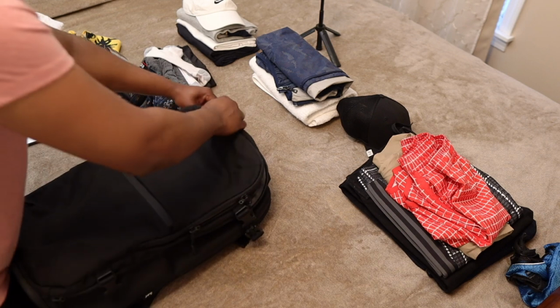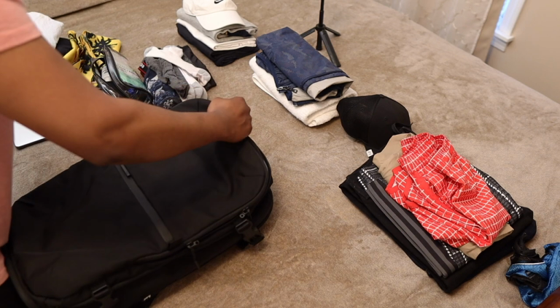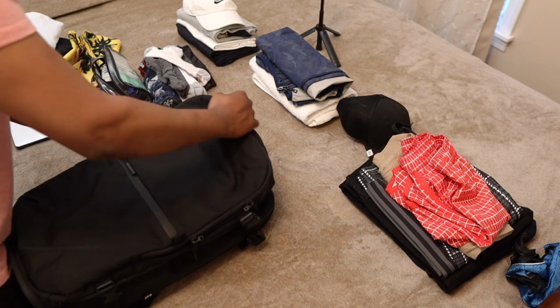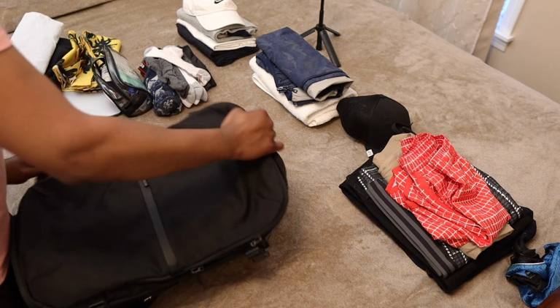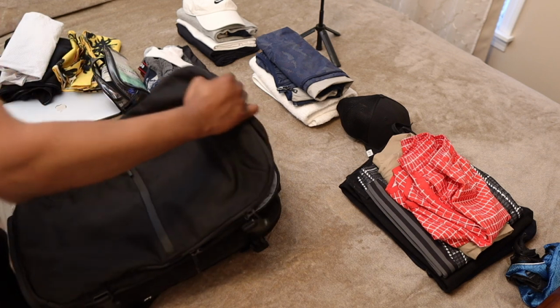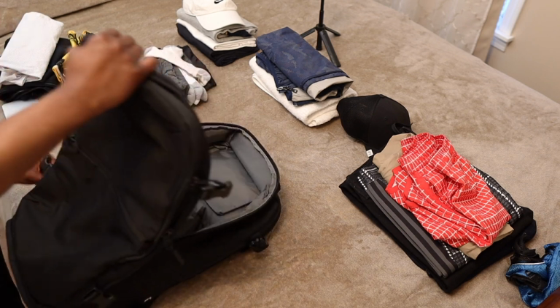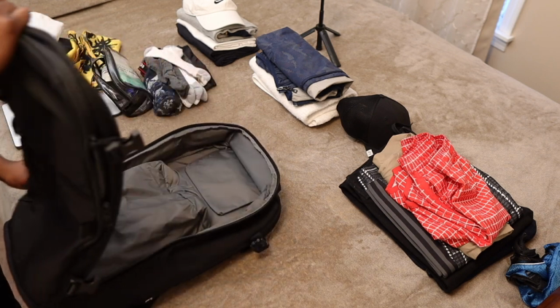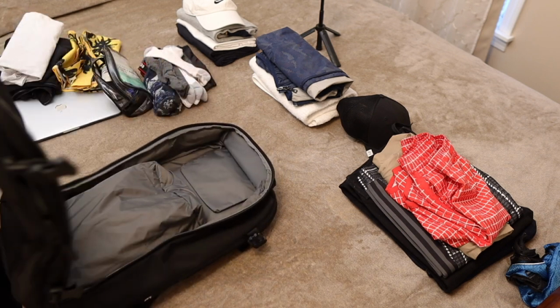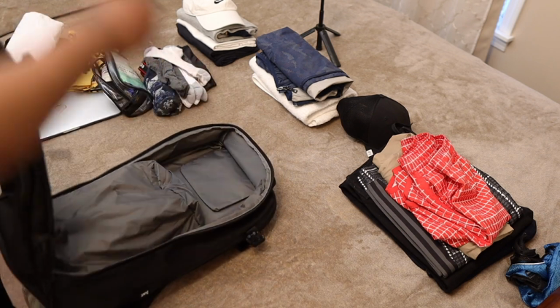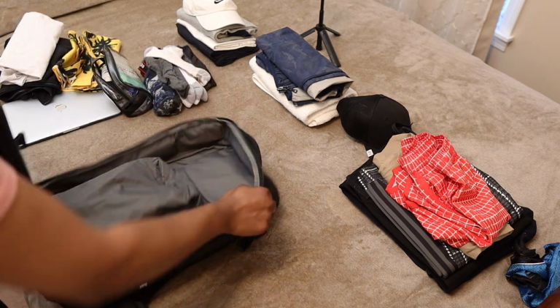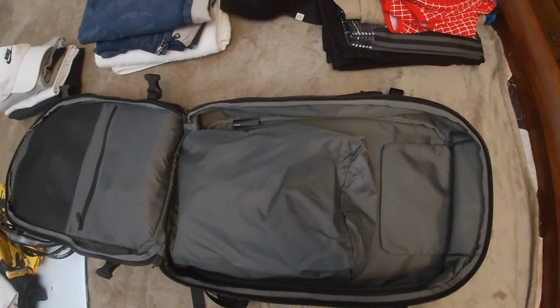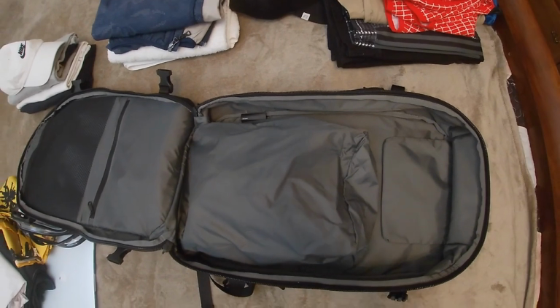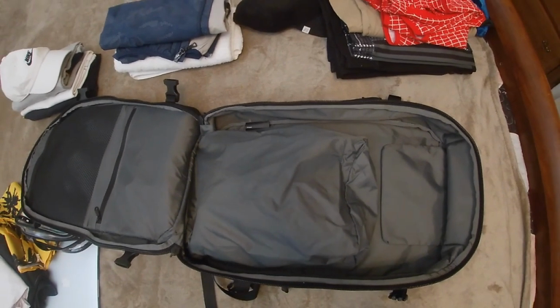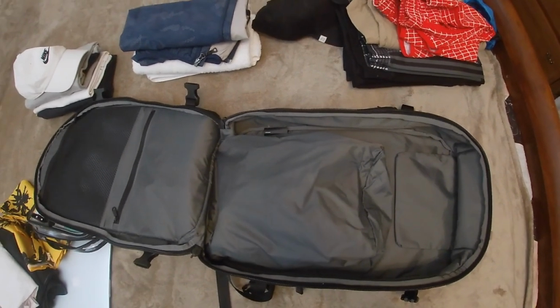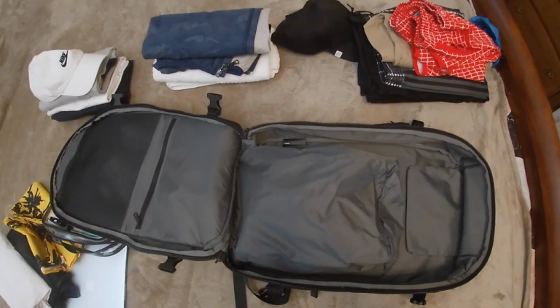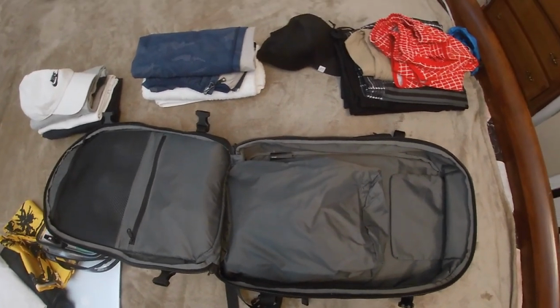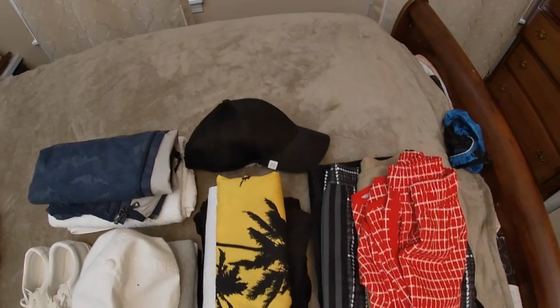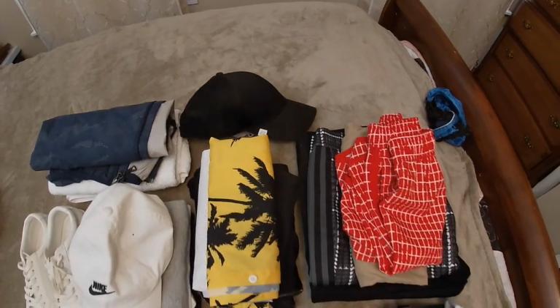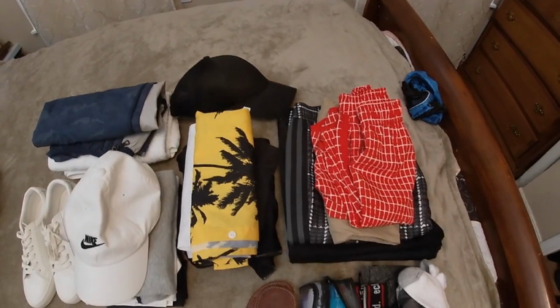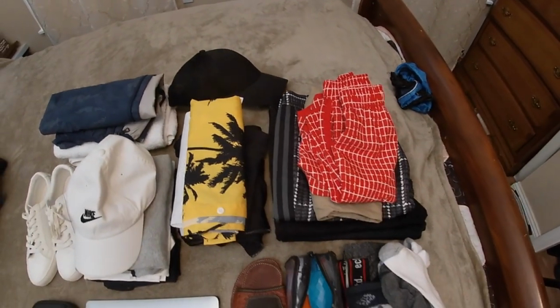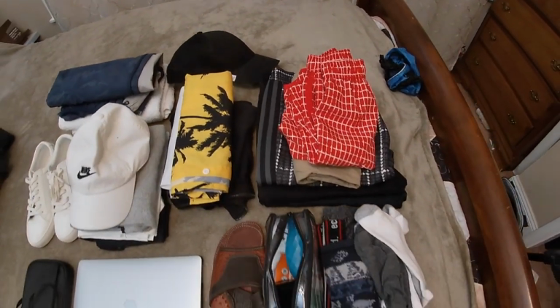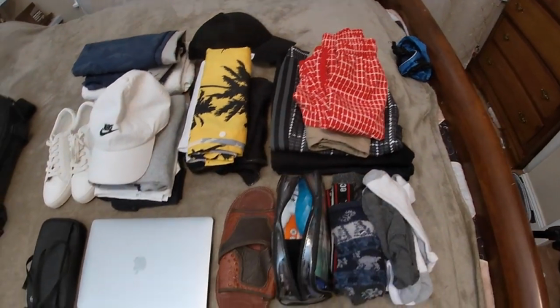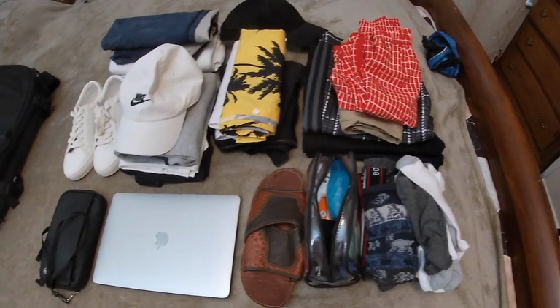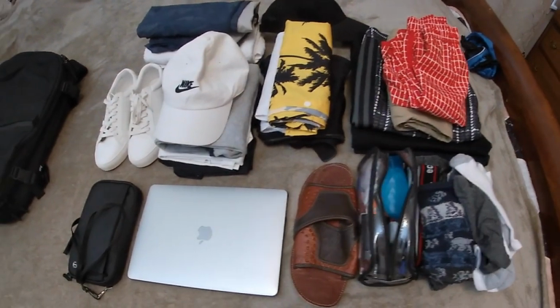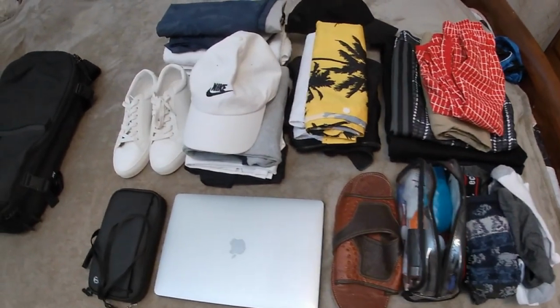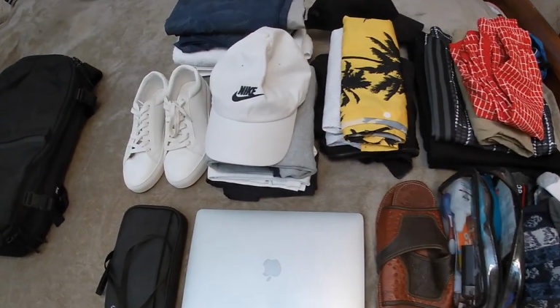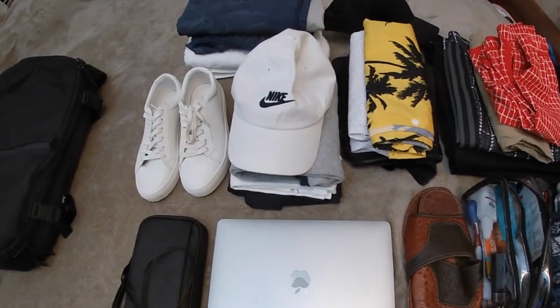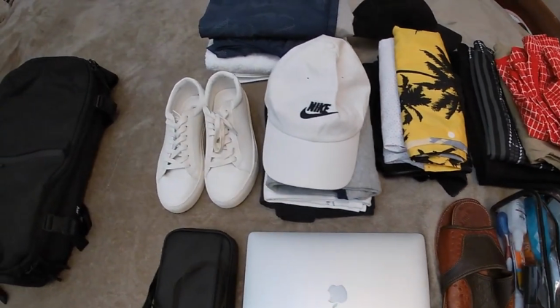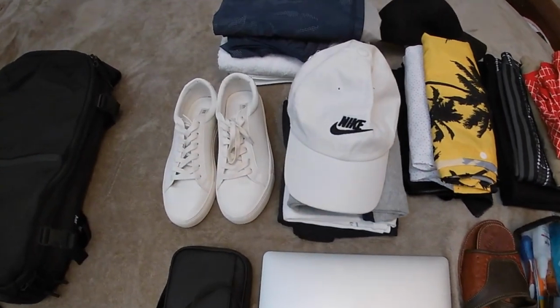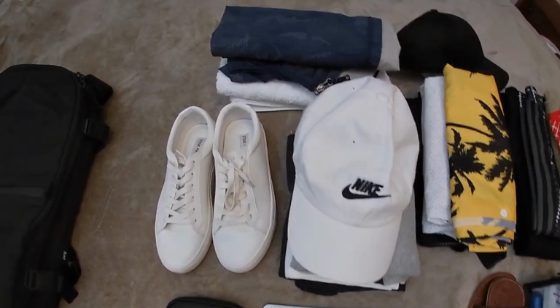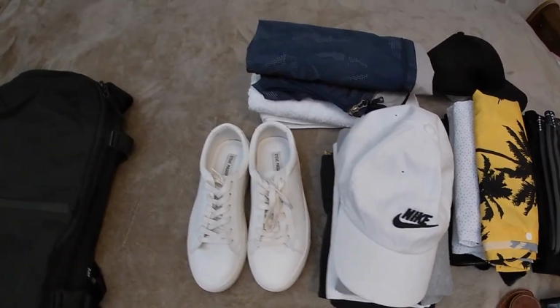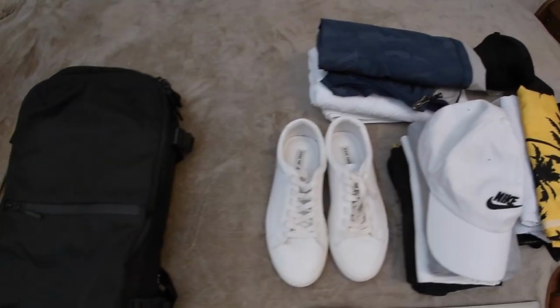When you open the main compartment, it may look like the shoe compartment doesn't leave much space, but this is not the case. For my clothes, I laid them all on a flat surface — in this case my bed, but you can also use the floor, kitchen table, etc. Anything that is flat.